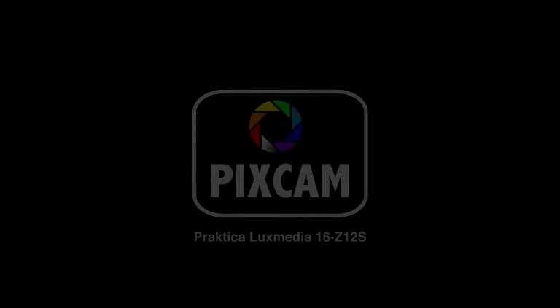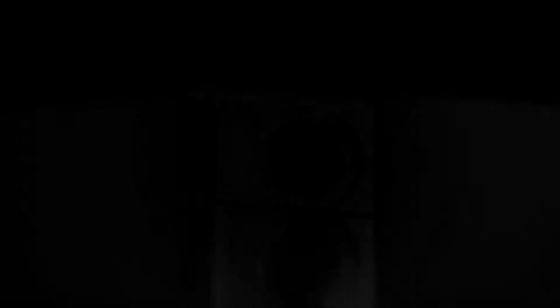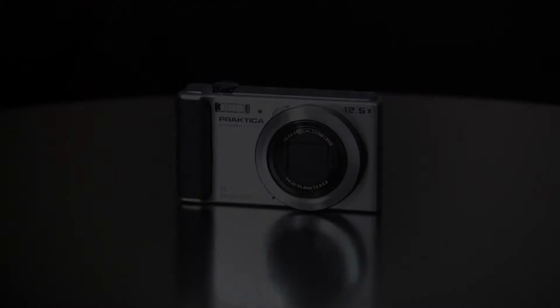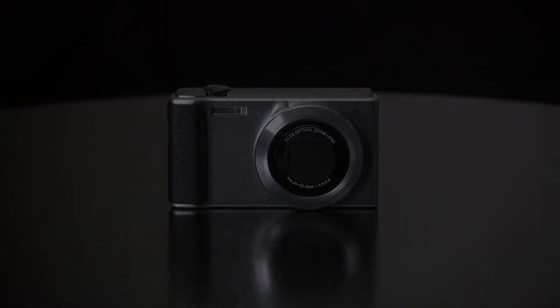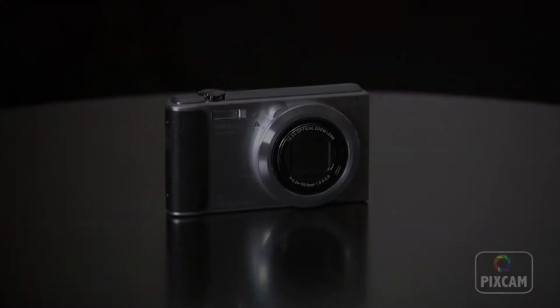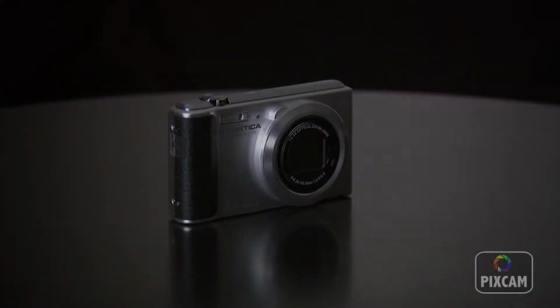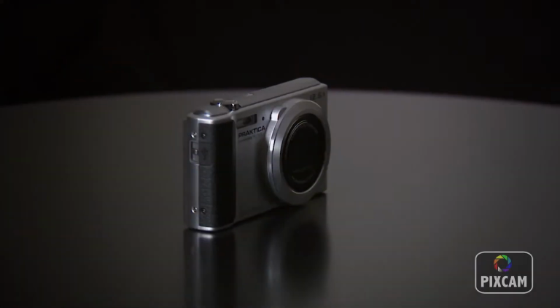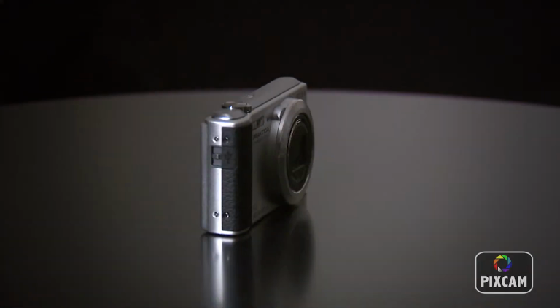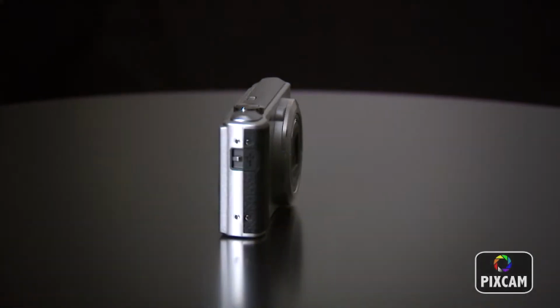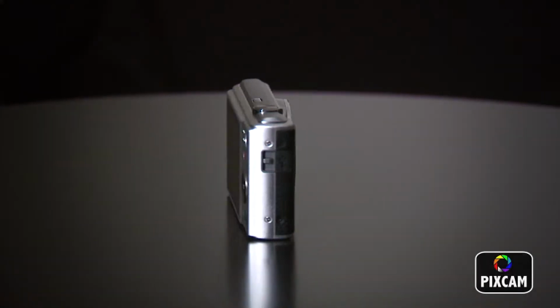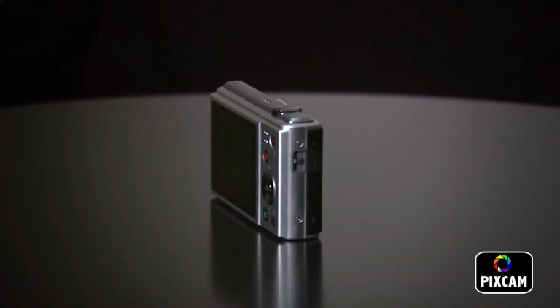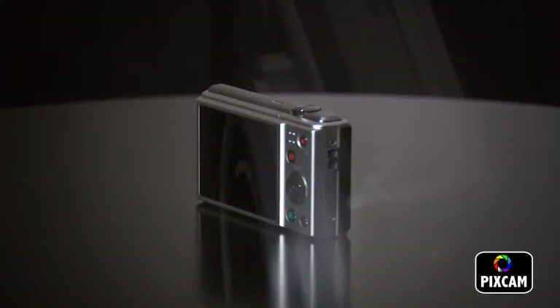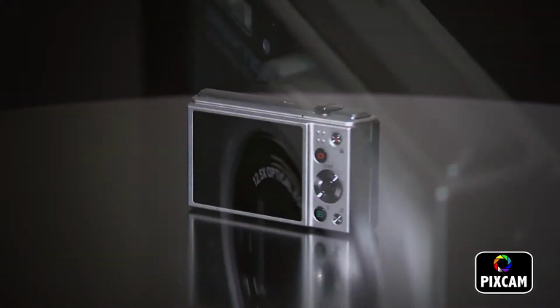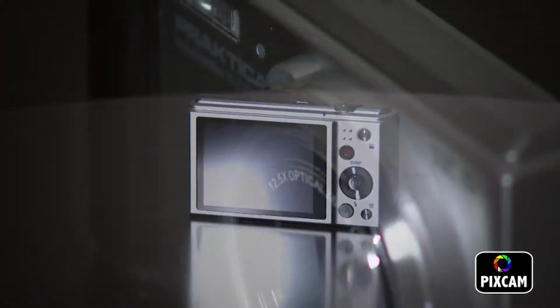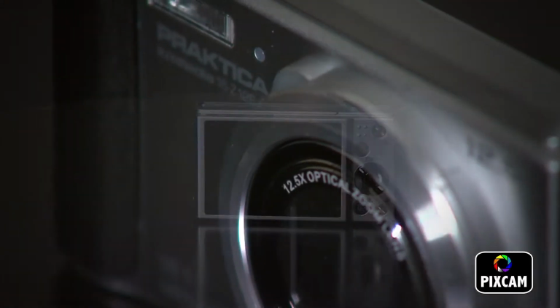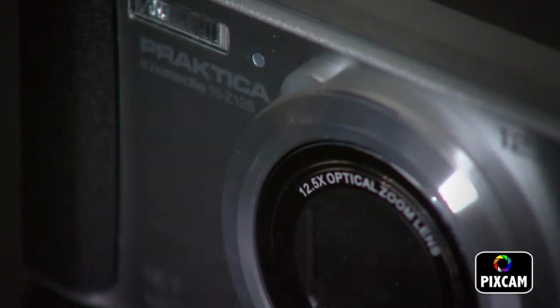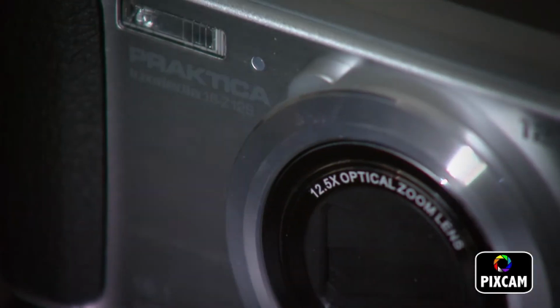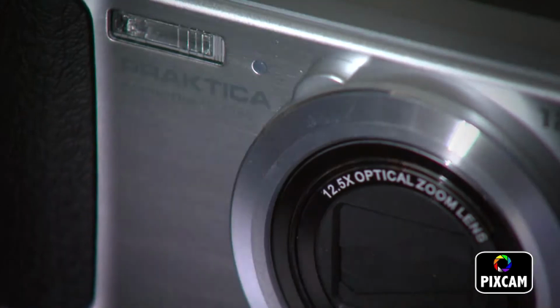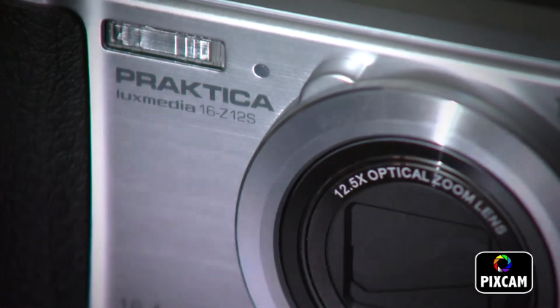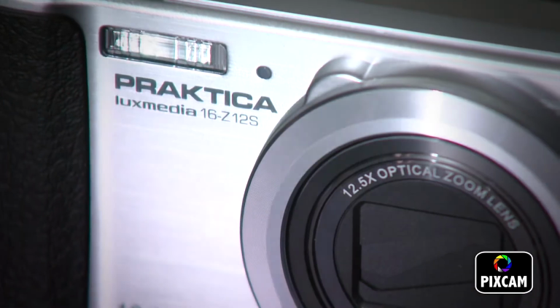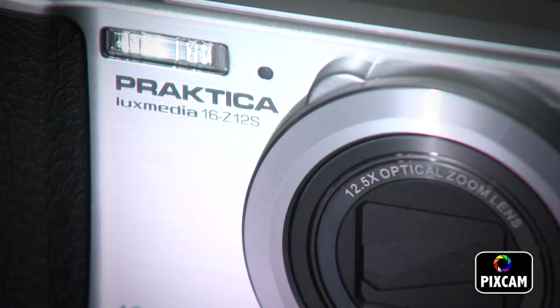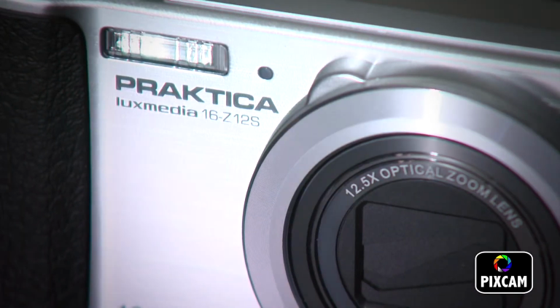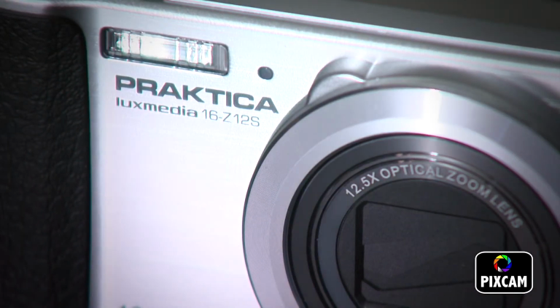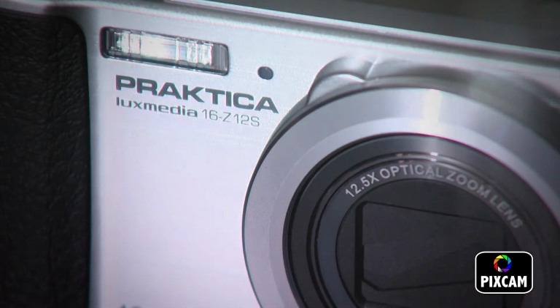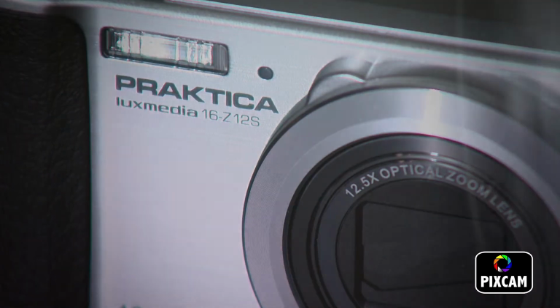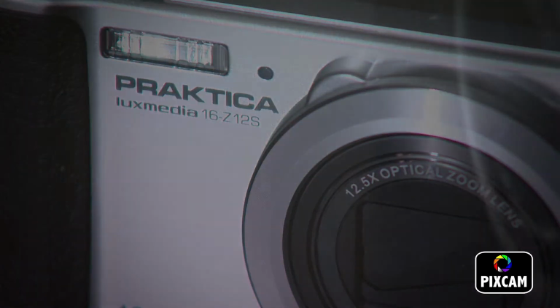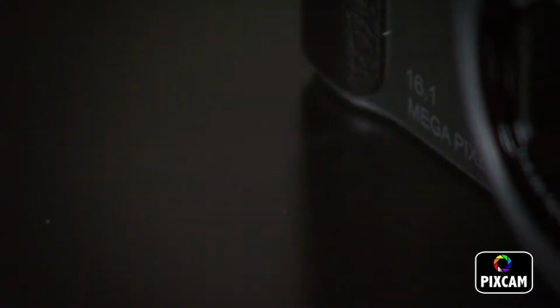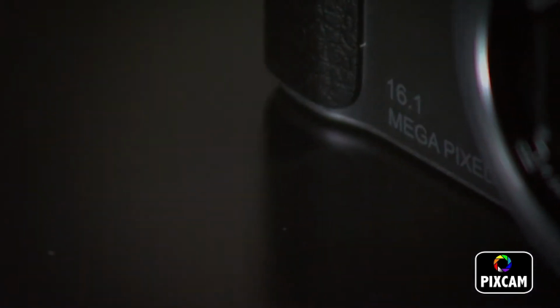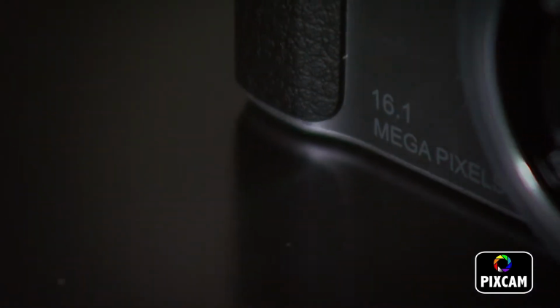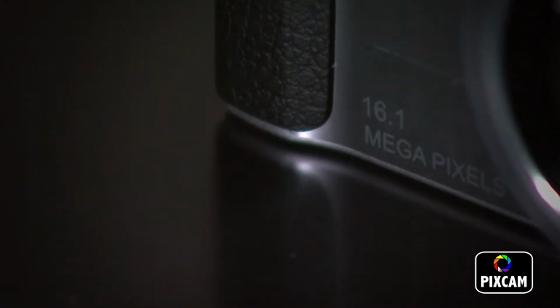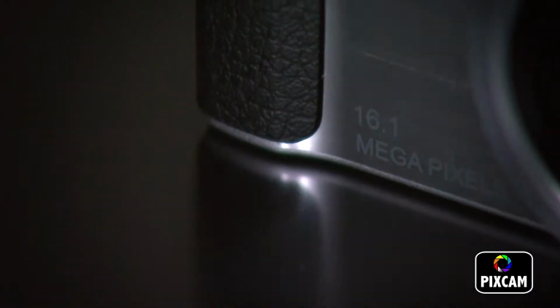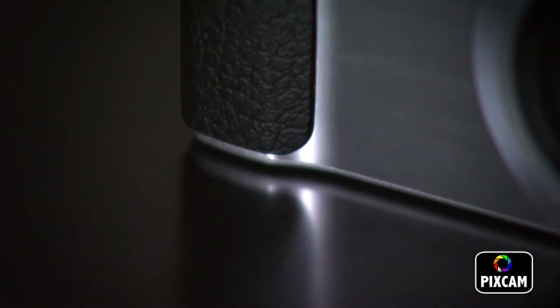The Pratica LuxMedia Z12S comes with a 12.5x optical zoom and a 4x digital zoom lens, and a 16 megapixel CCD sensor for capturing stunning images.